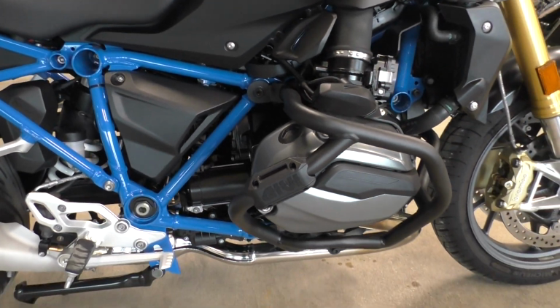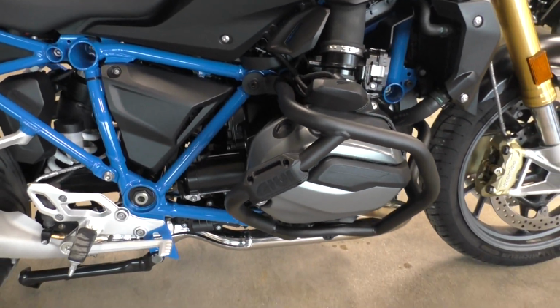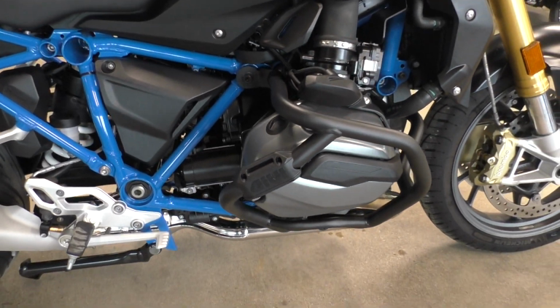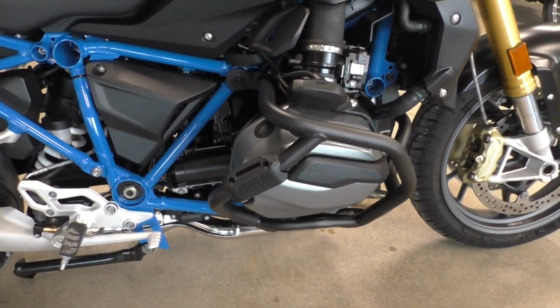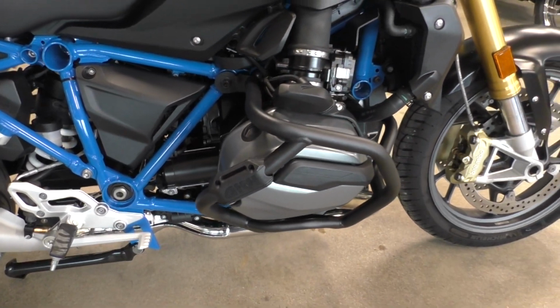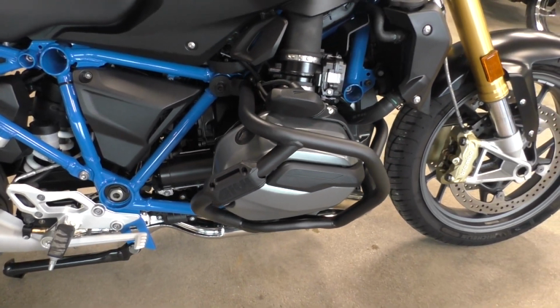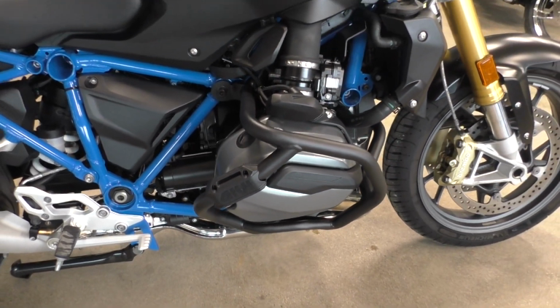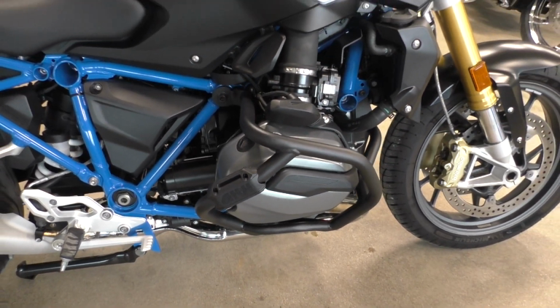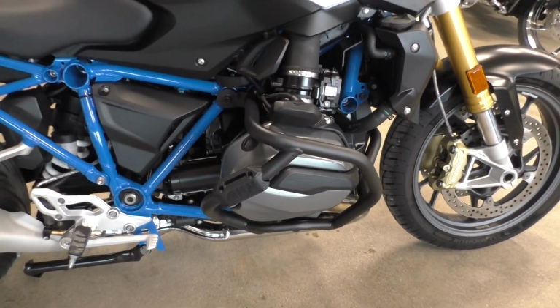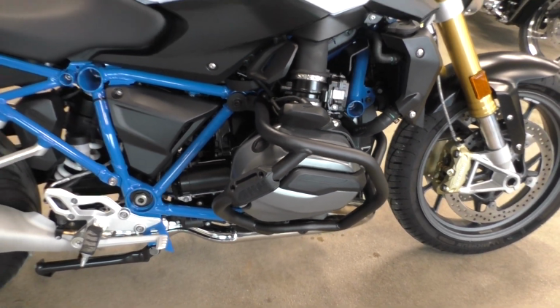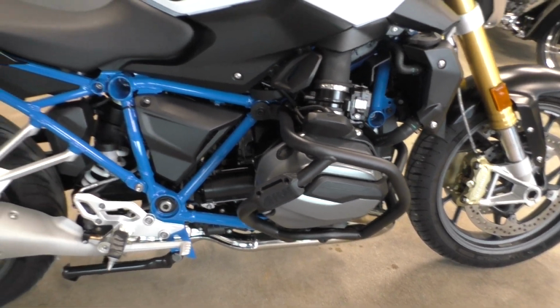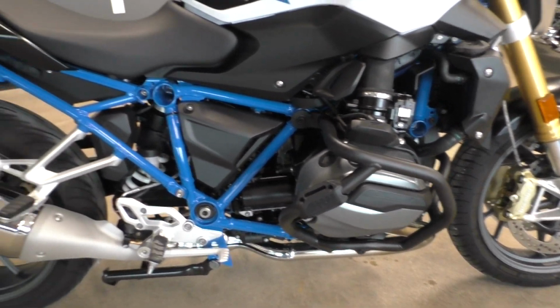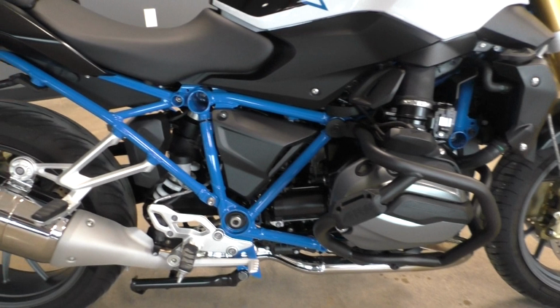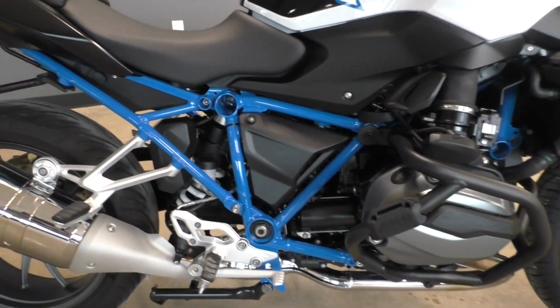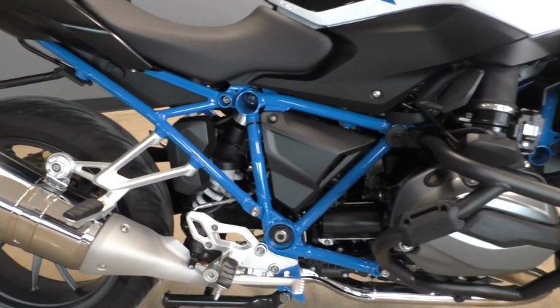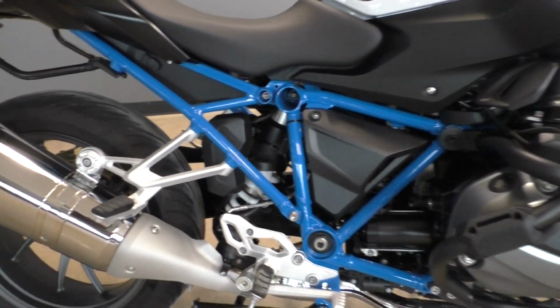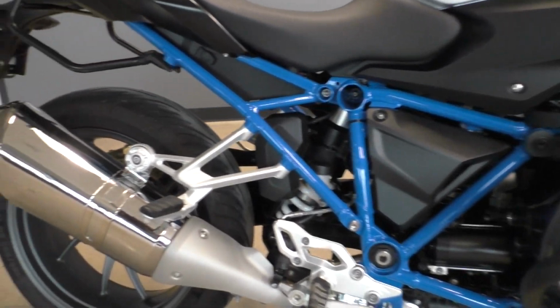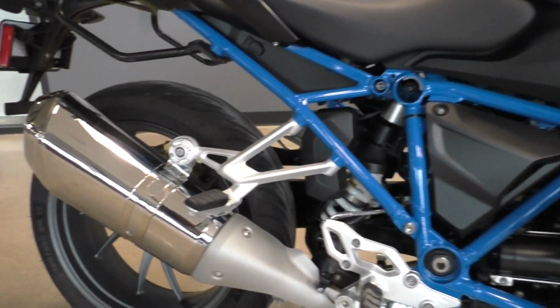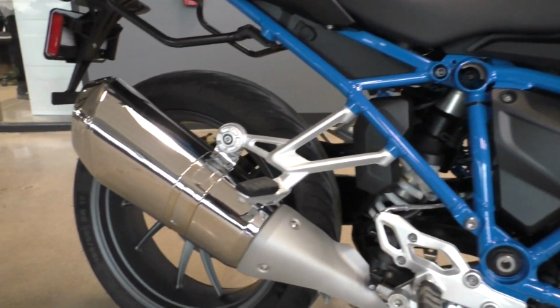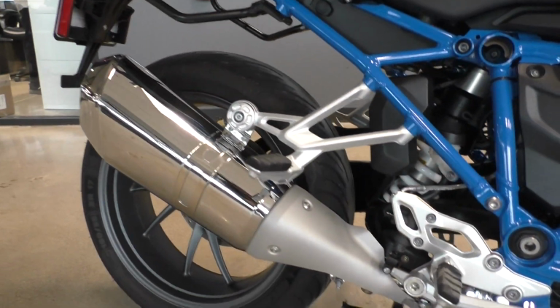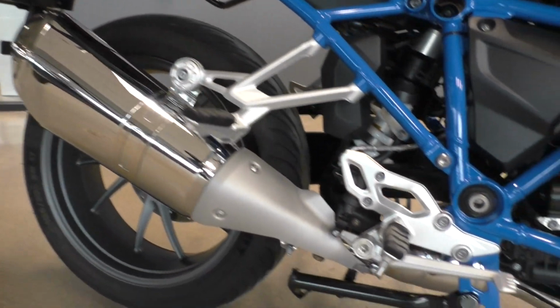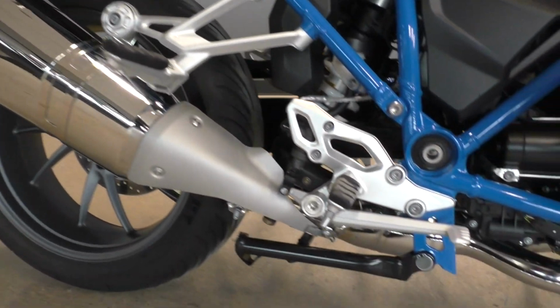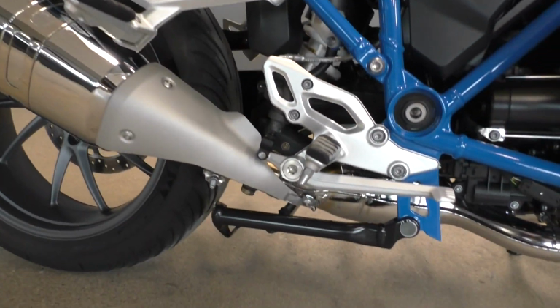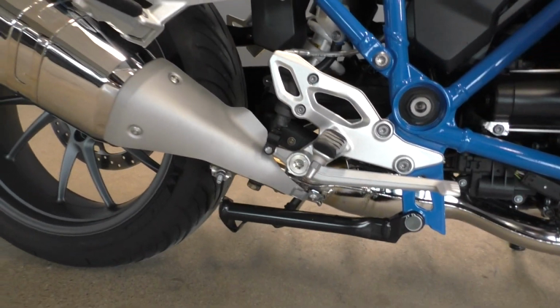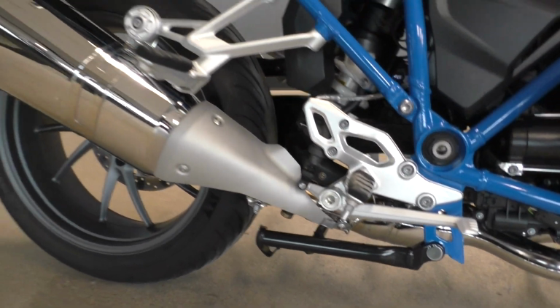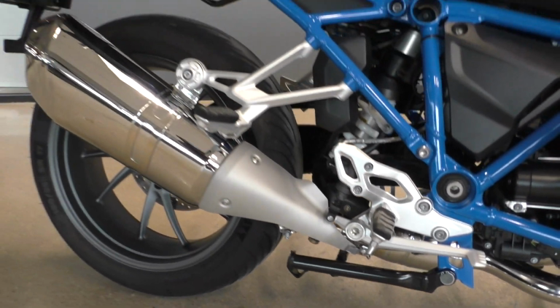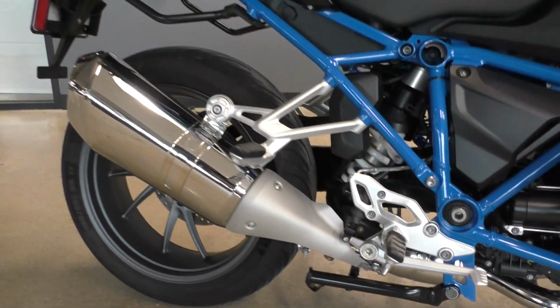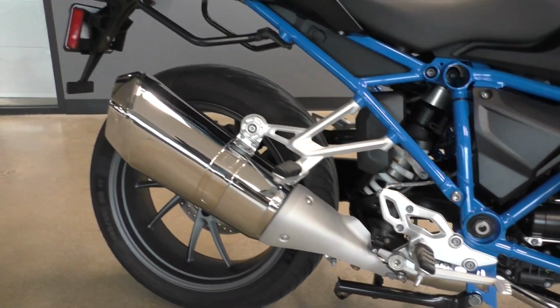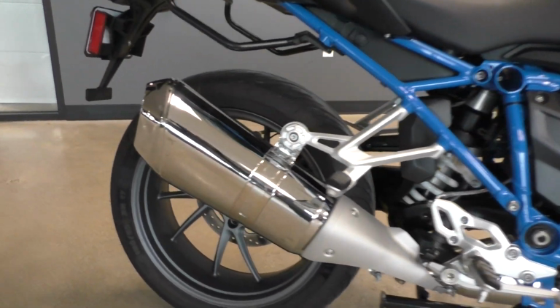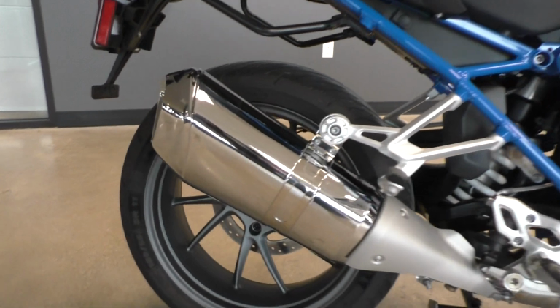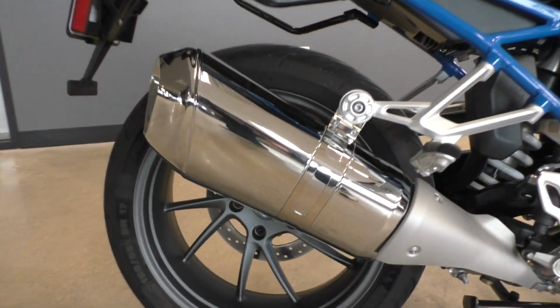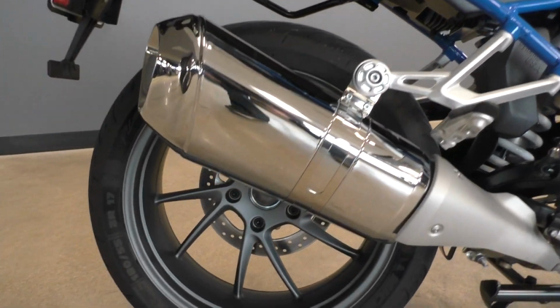1200cc Boxer Twin, fuel injected, liquid cooled. Six speed transmission. It's even got a center stand on it and a single sided swing arm.